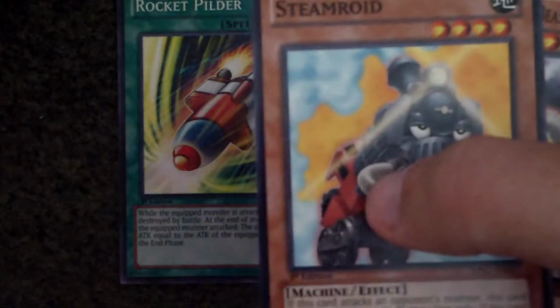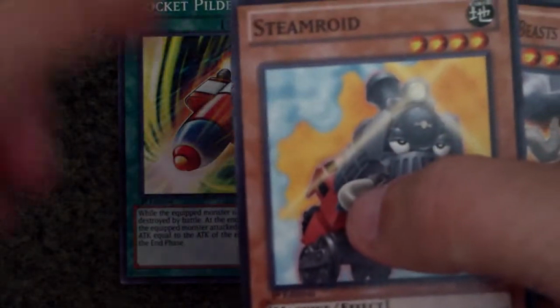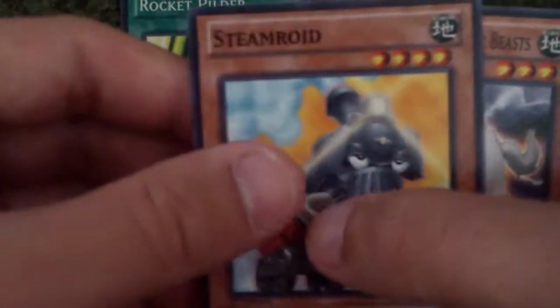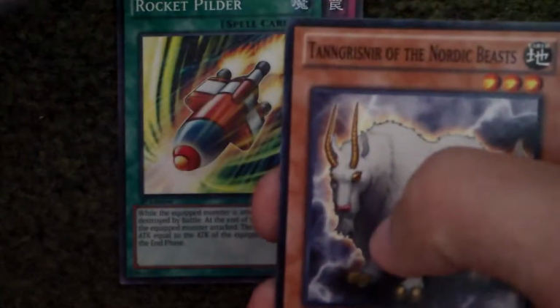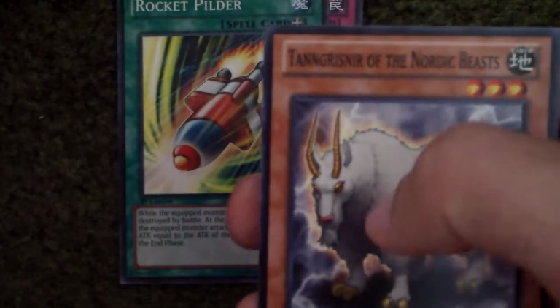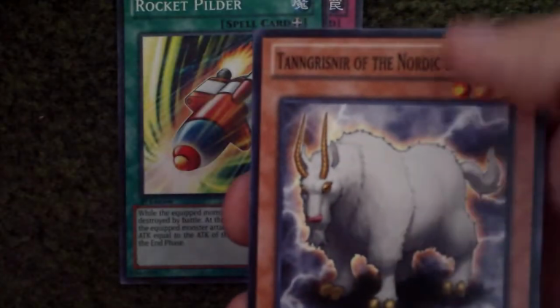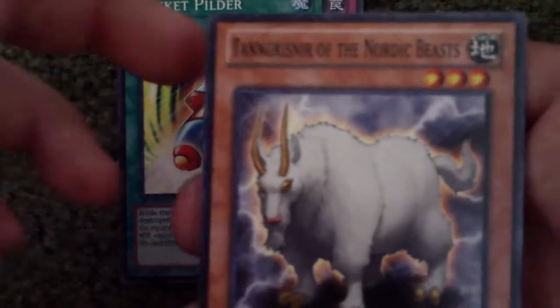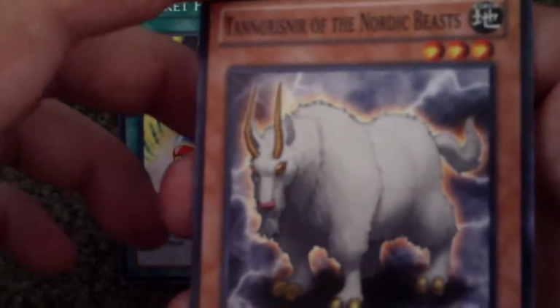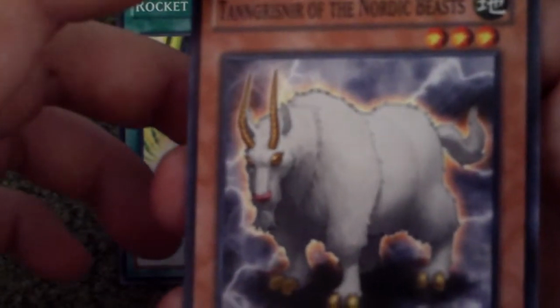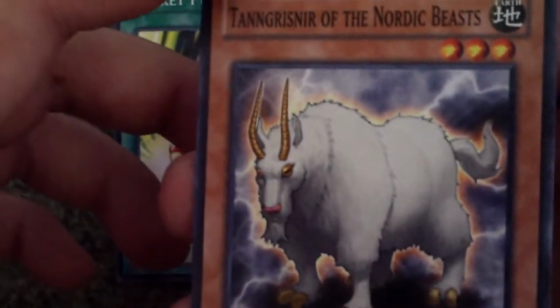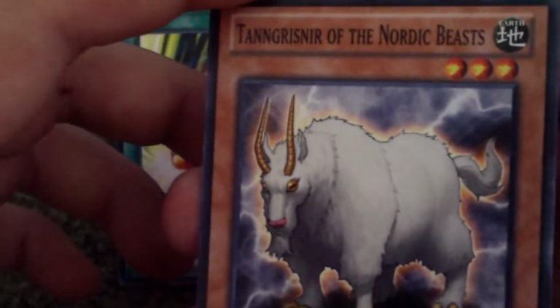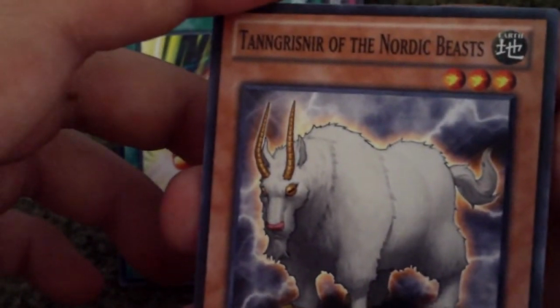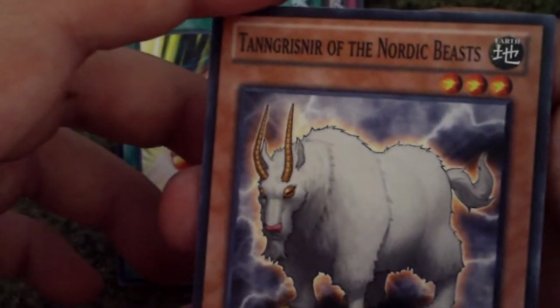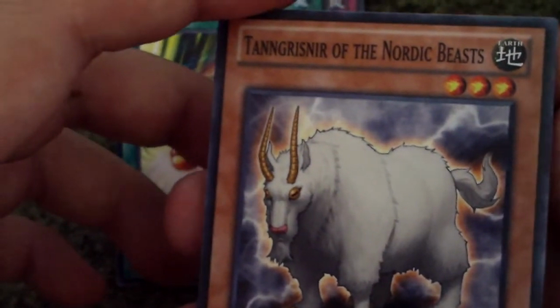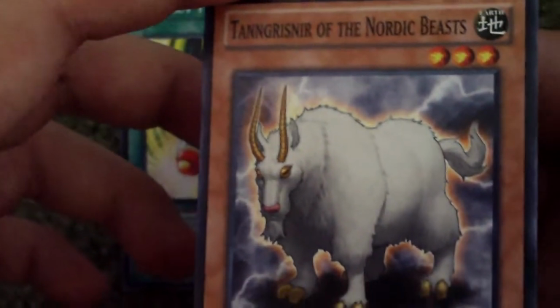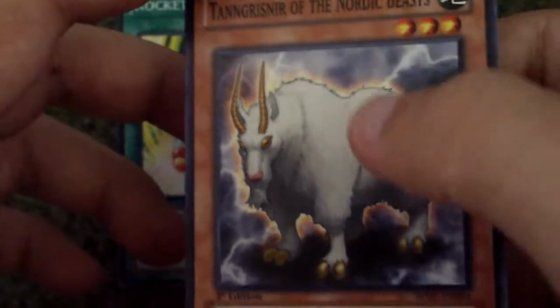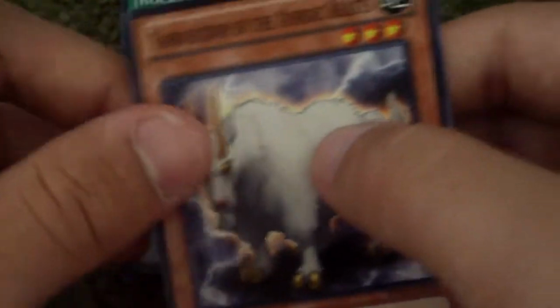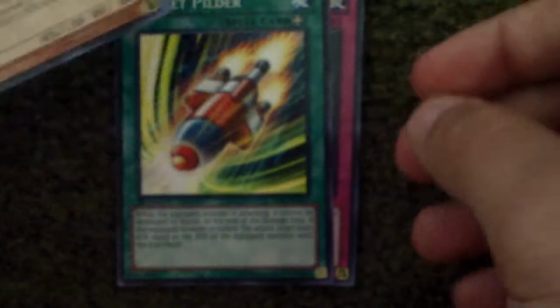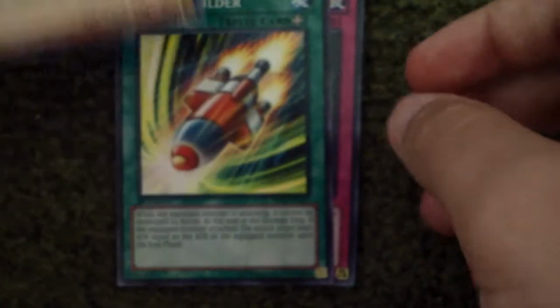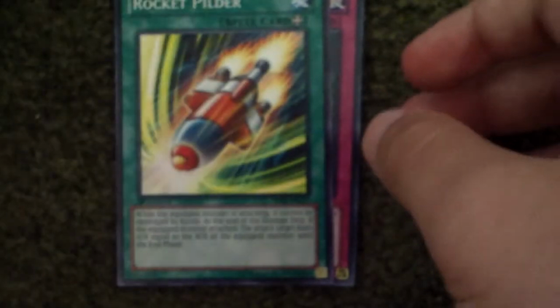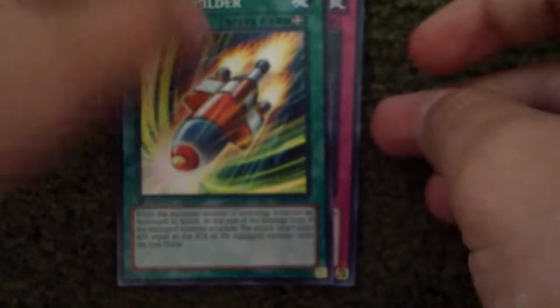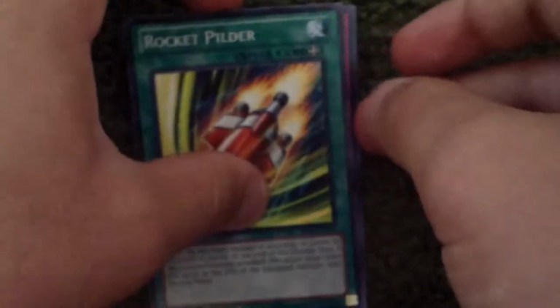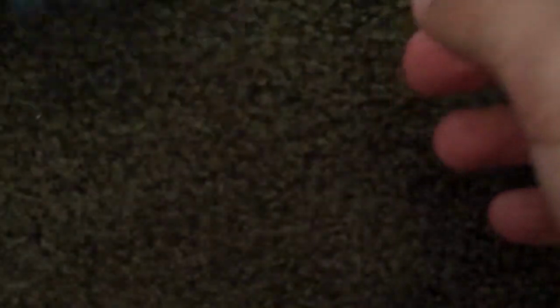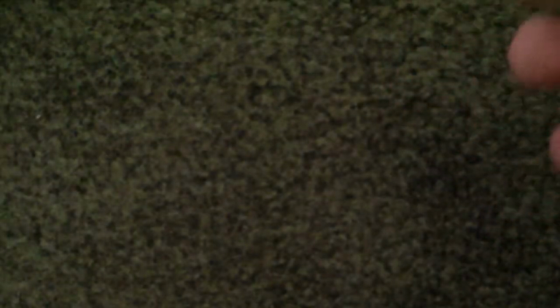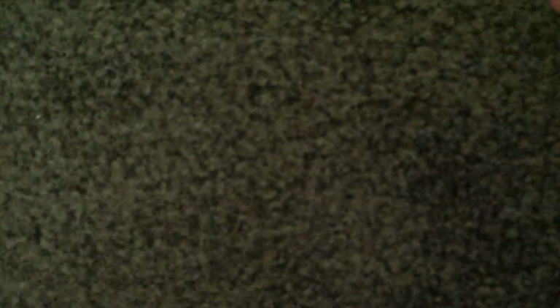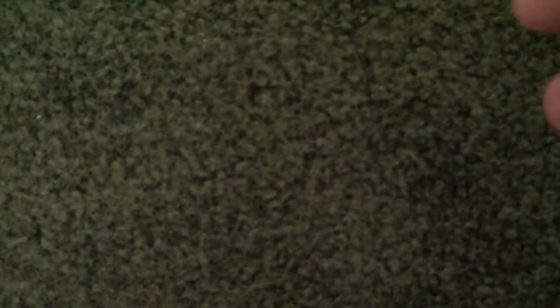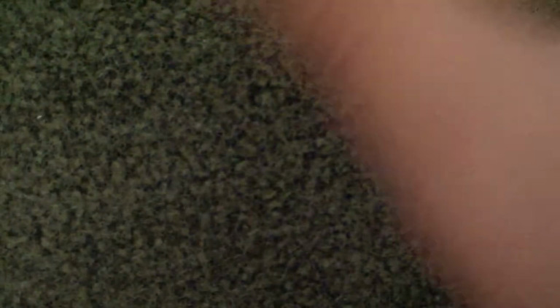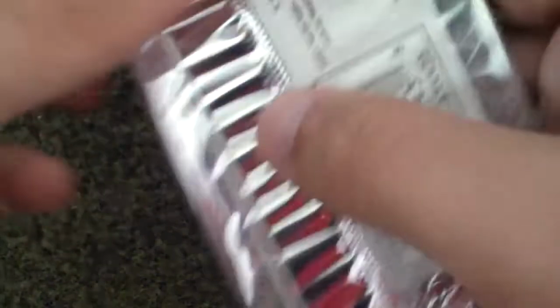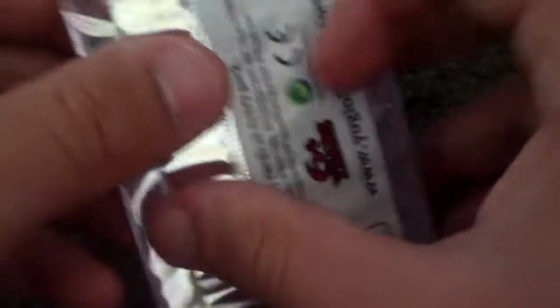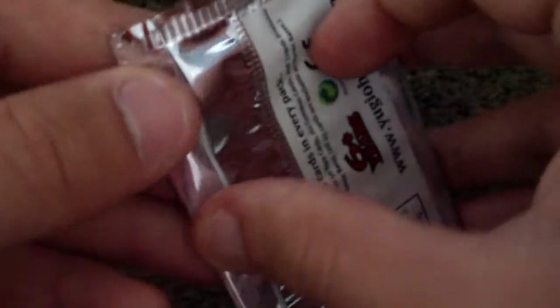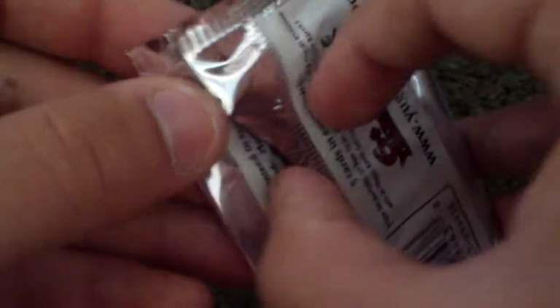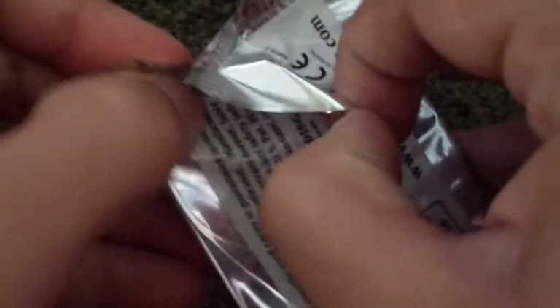And then Seamroid. And then Tyne Grizzly — knew that was a Nard Beast. Alright, next pack.